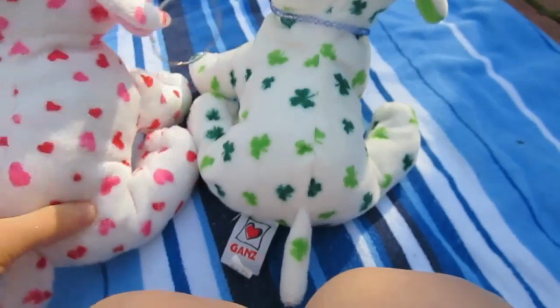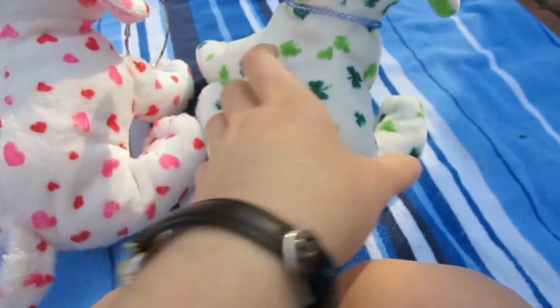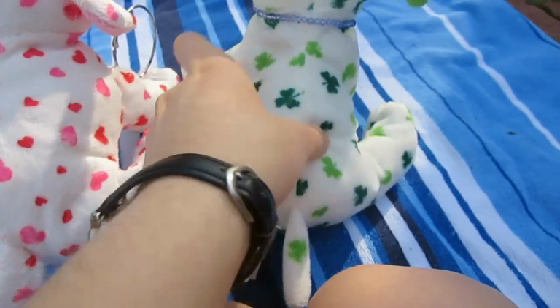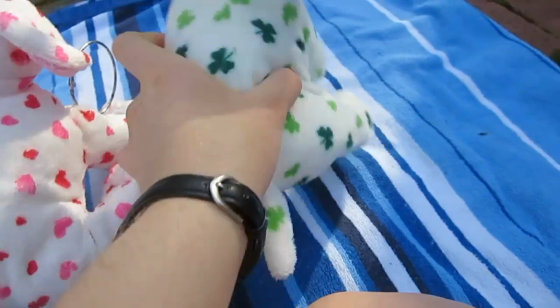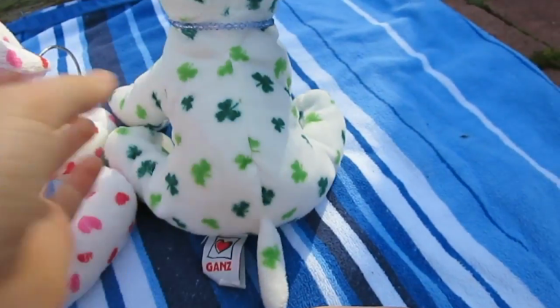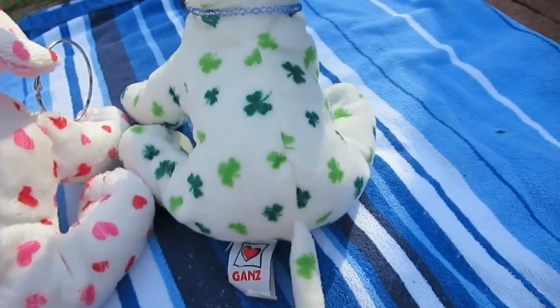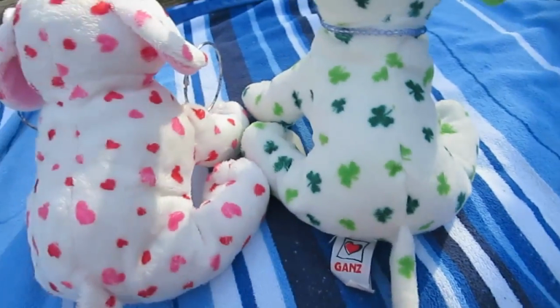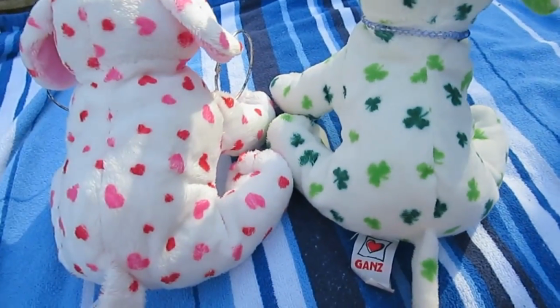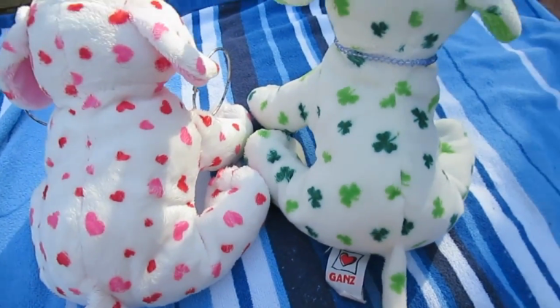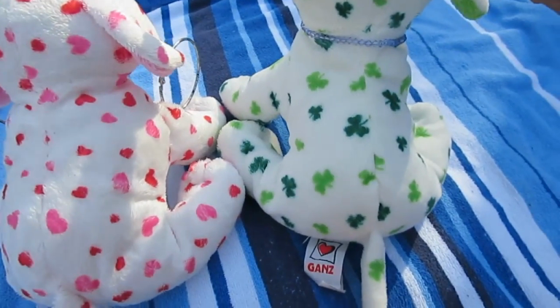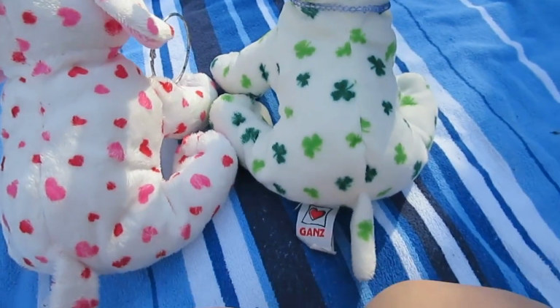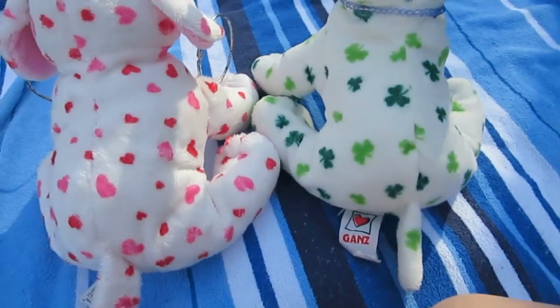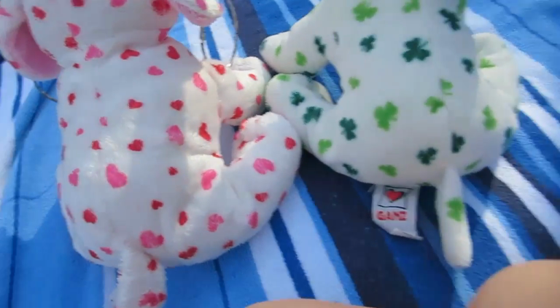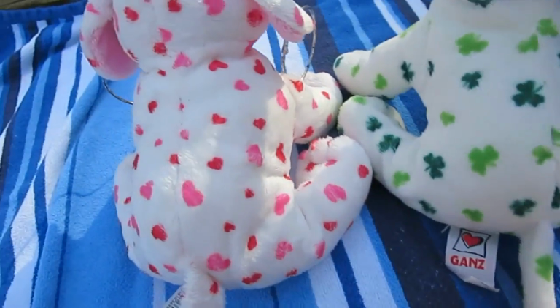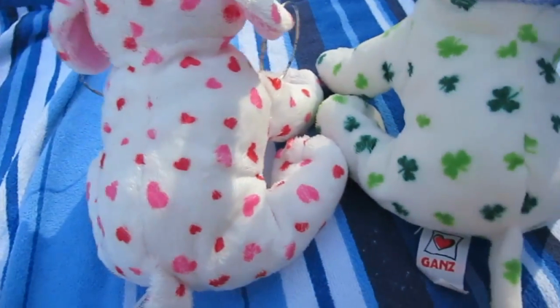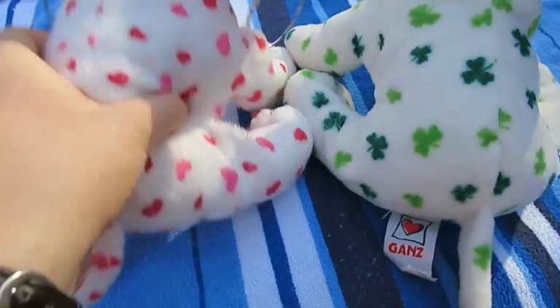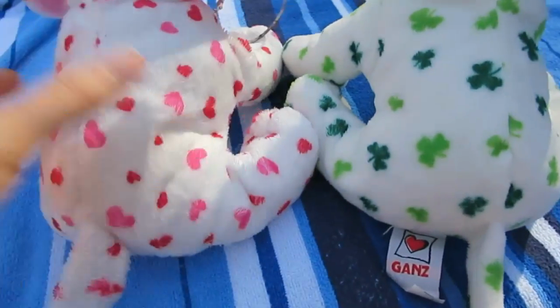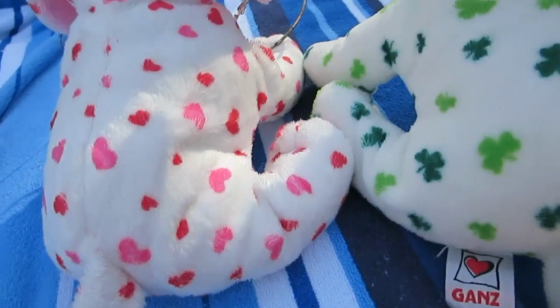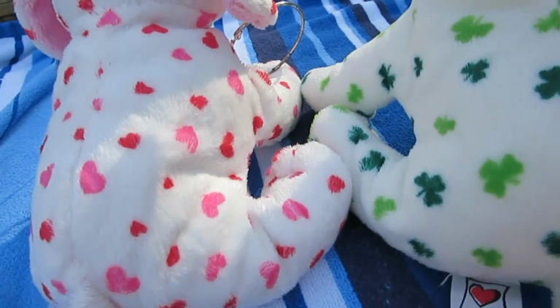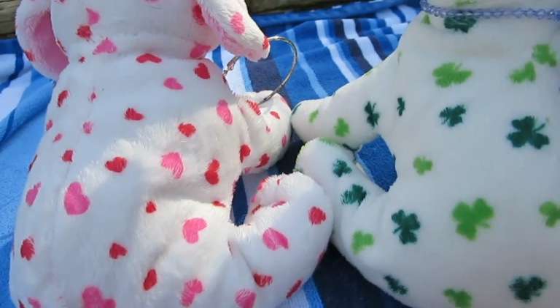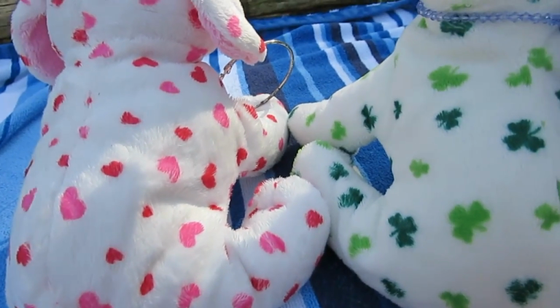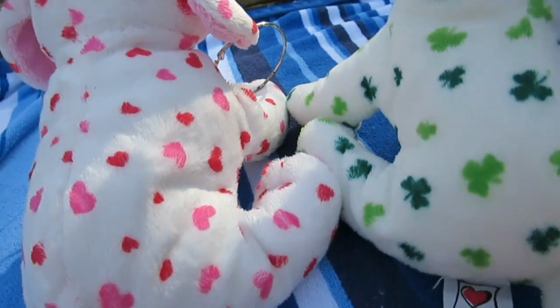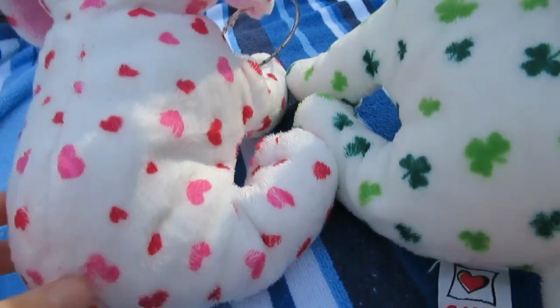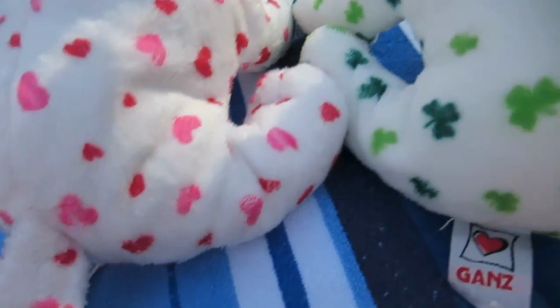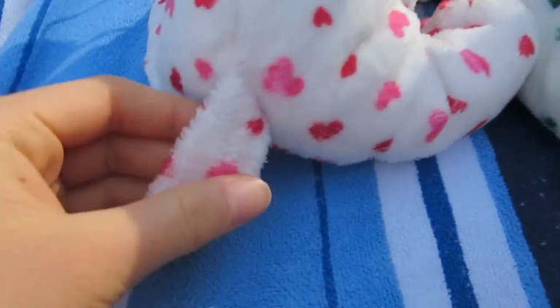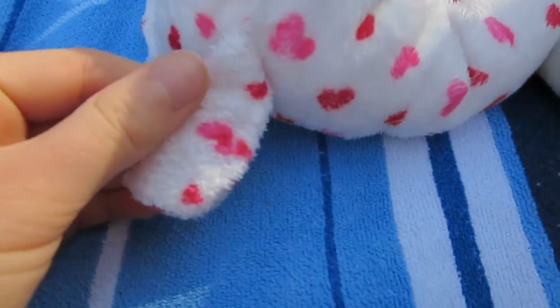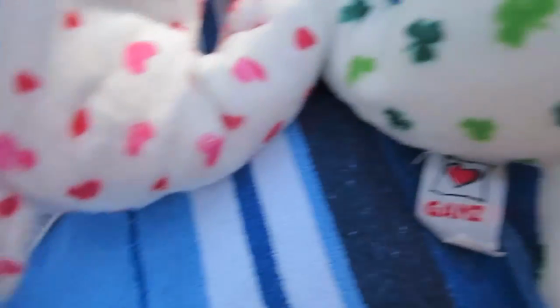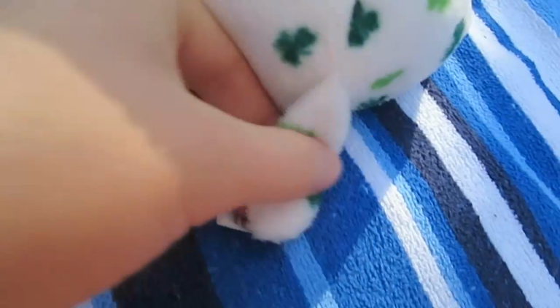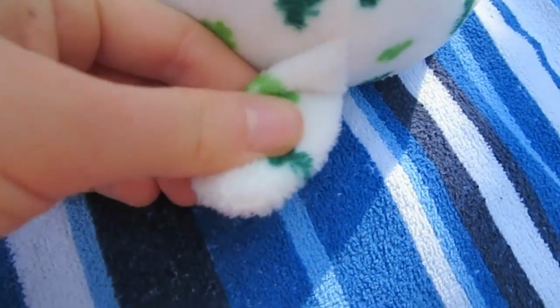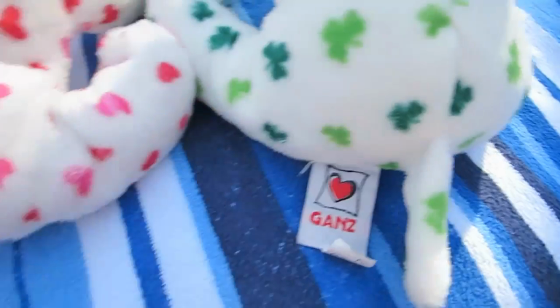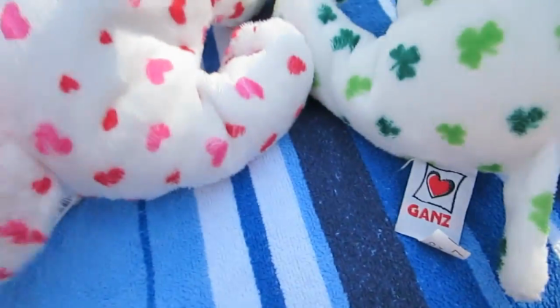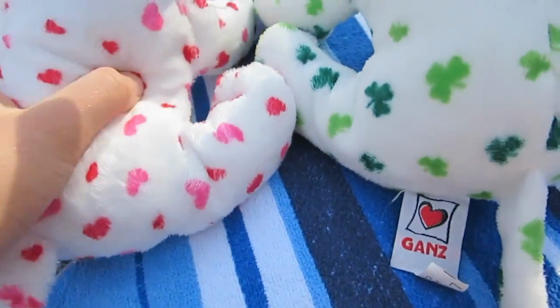I think the clover puppy has a bit more of a skinnier posture. The love puppy kind of looks a little bit chunky, but they're our little ploppy, puffy dogs. And they both have the same little tail.